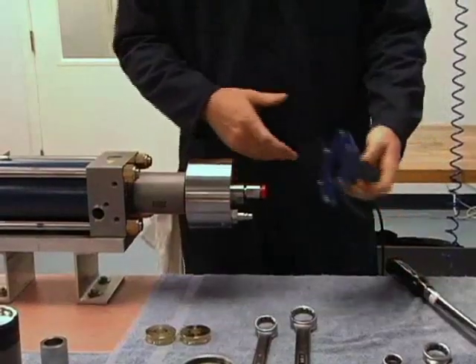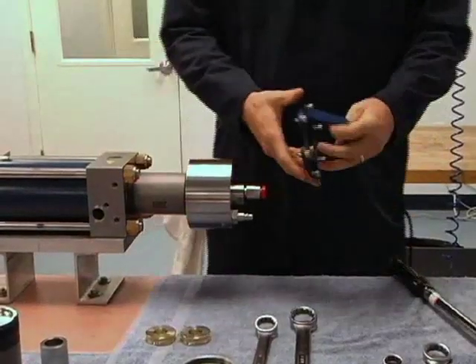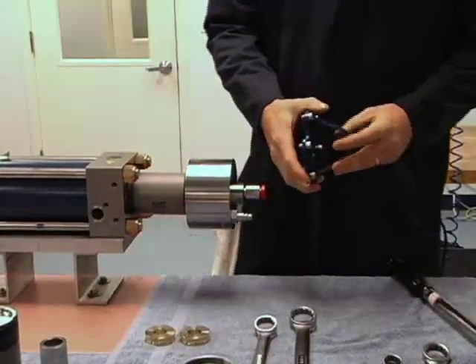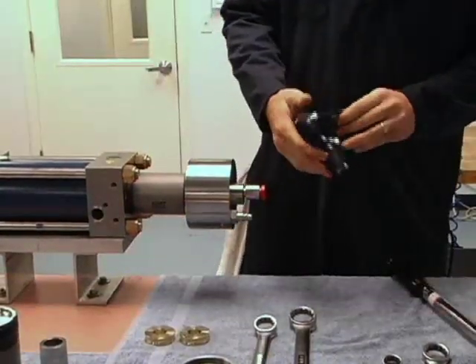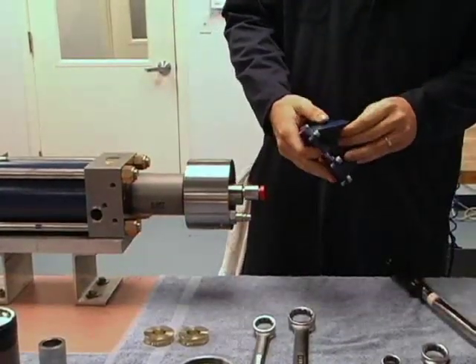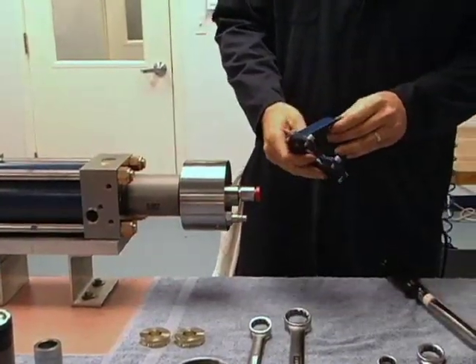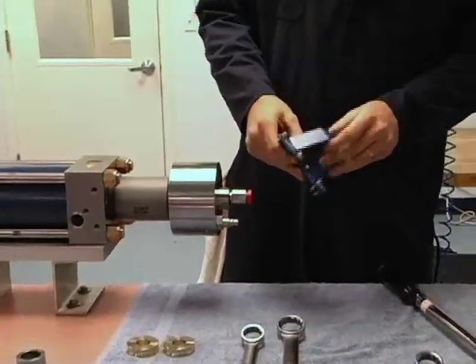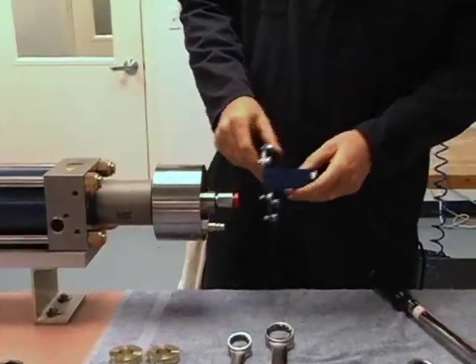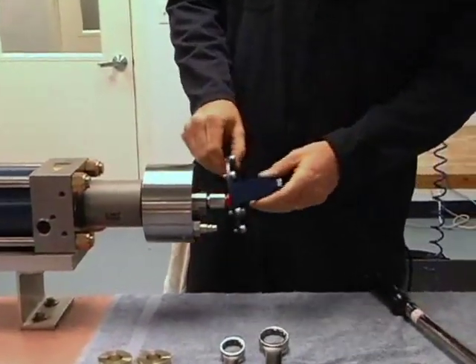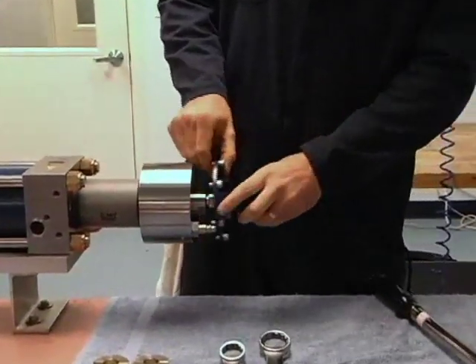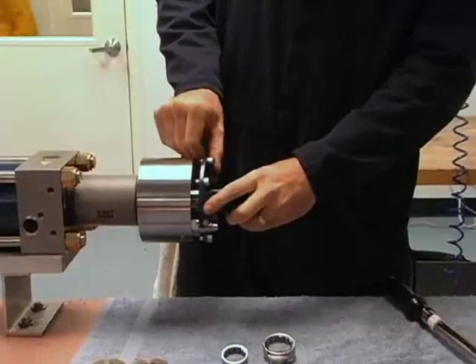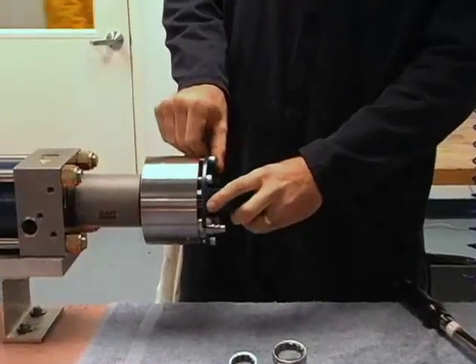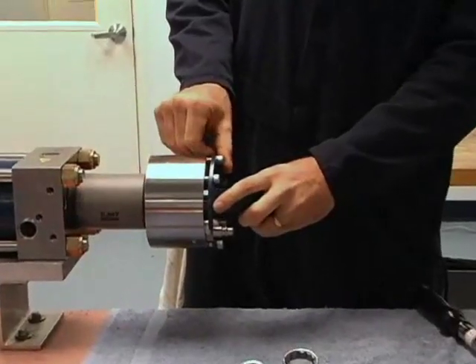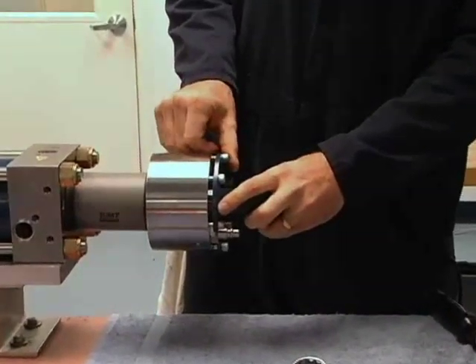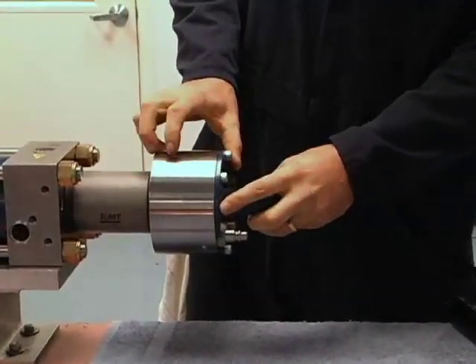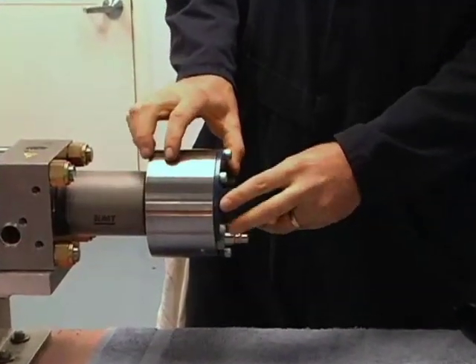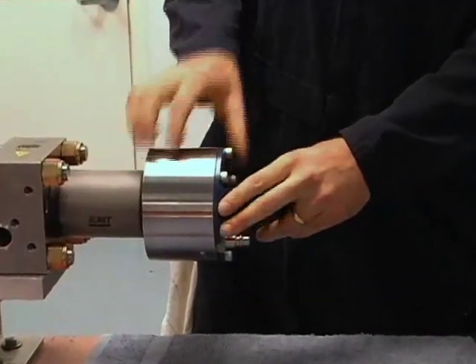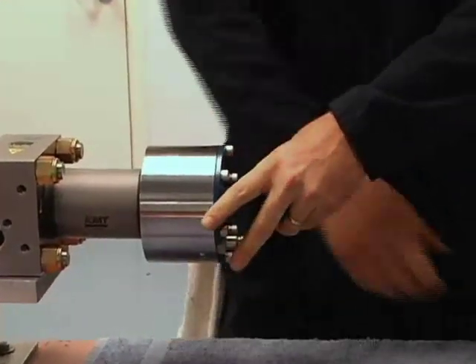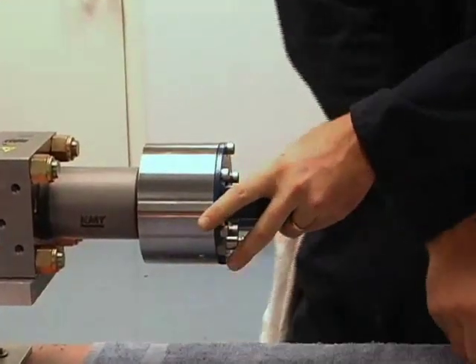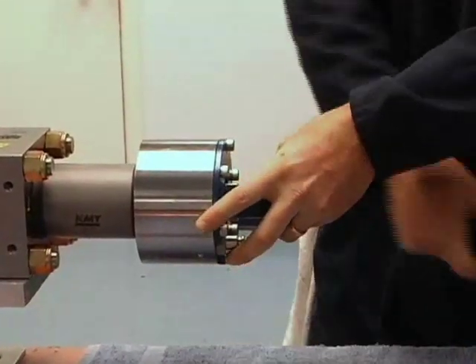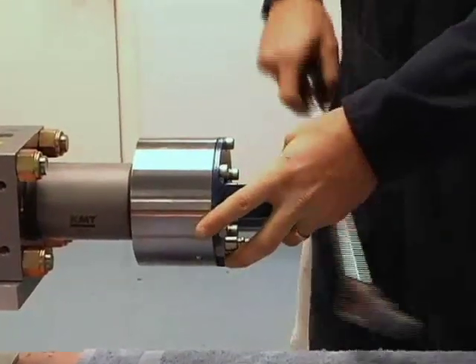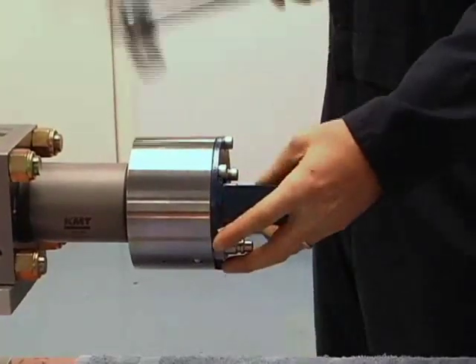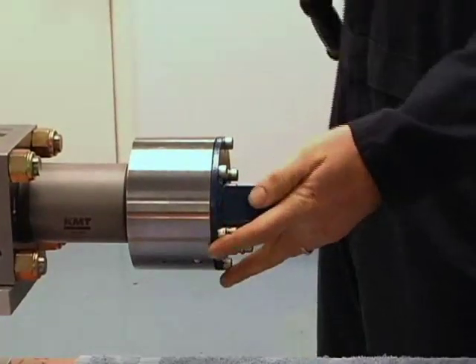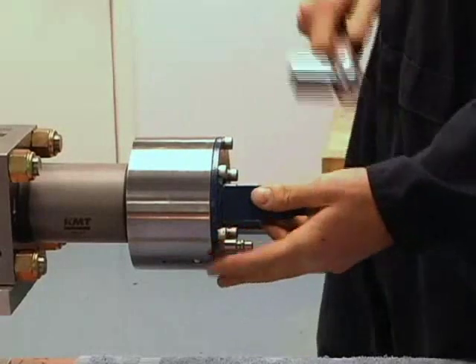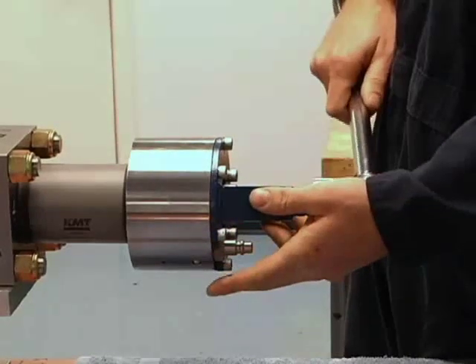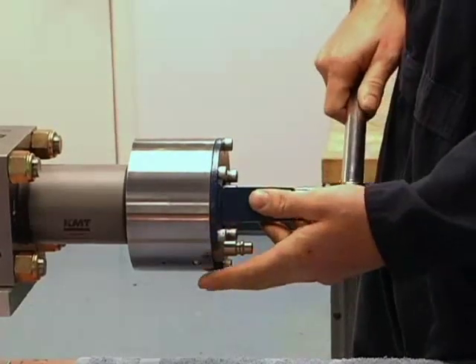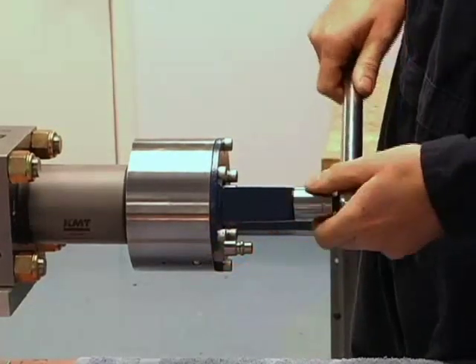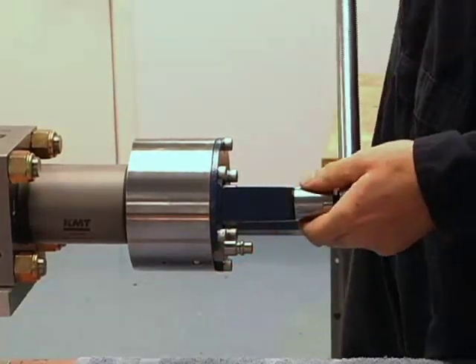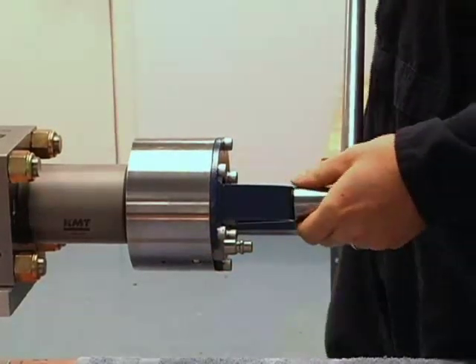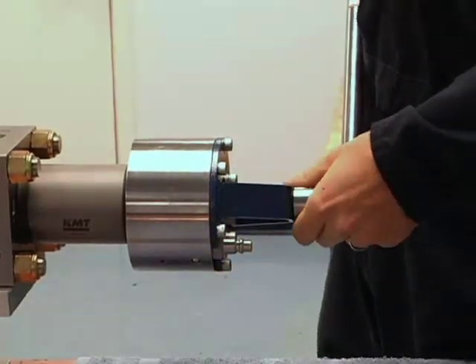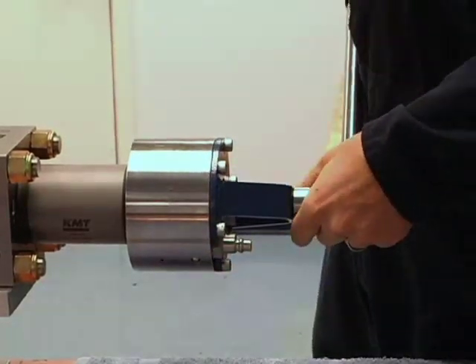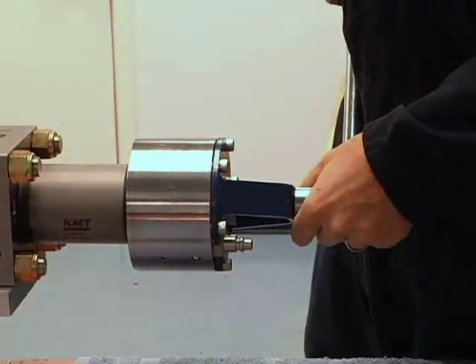Next we'll use our end cap torquing tool and fit it into the holes on the end cap. I've already adjusted my torque wrench to 85 foot-pounds, and I'm going to go ahead and tighten this down.